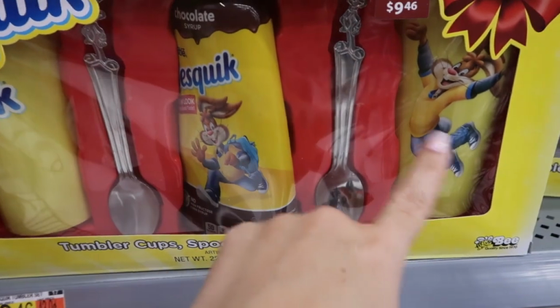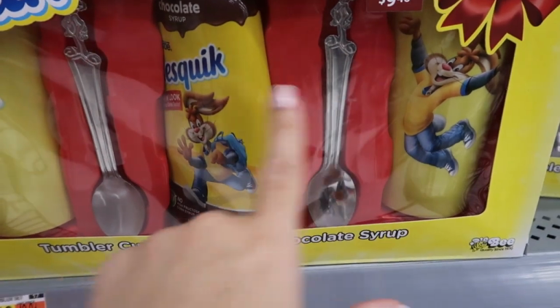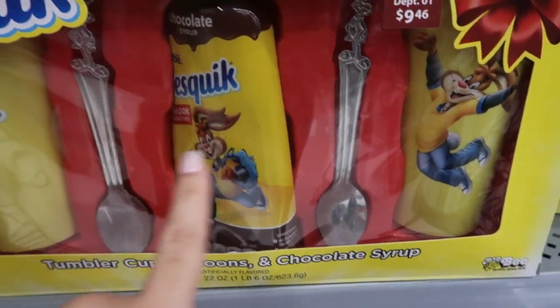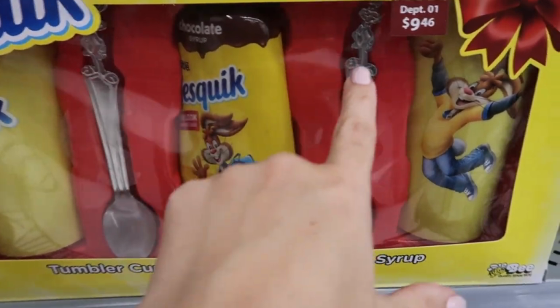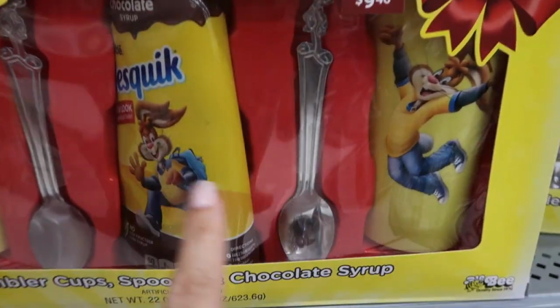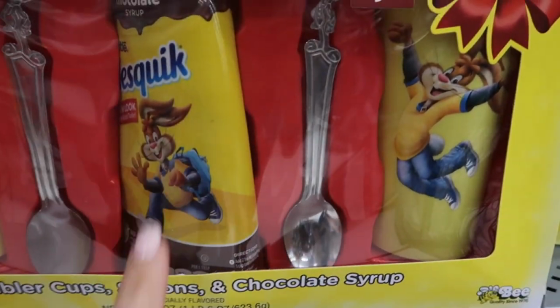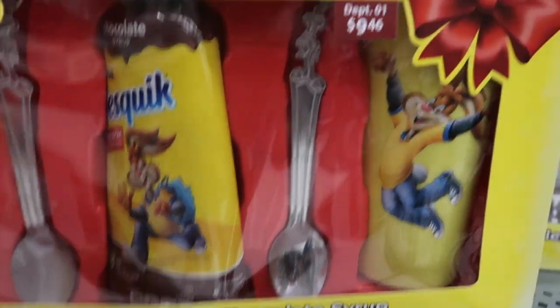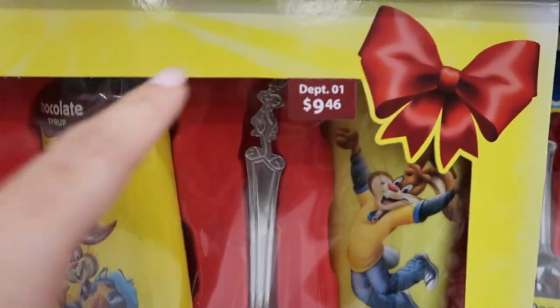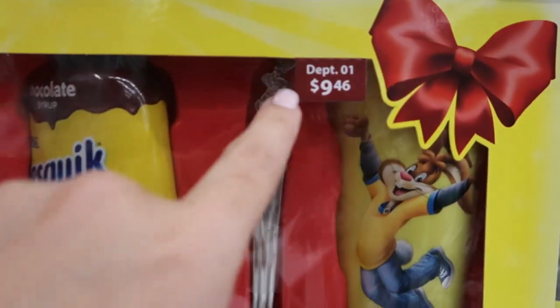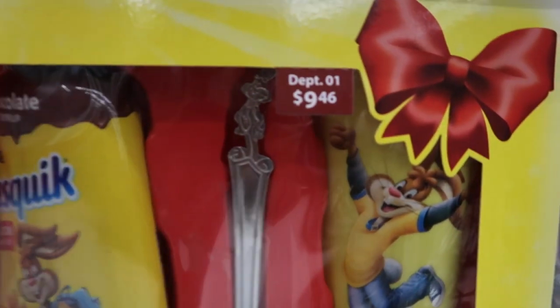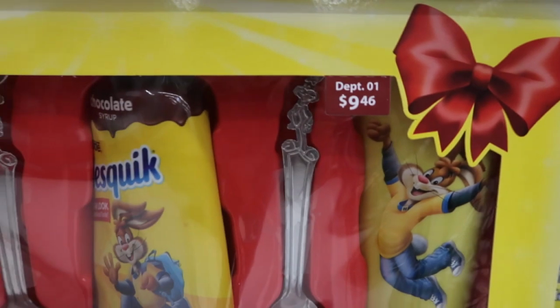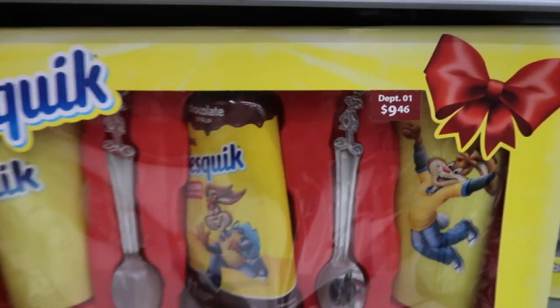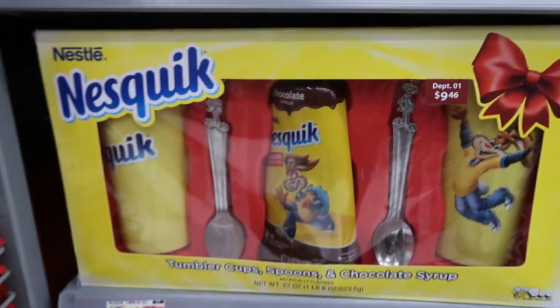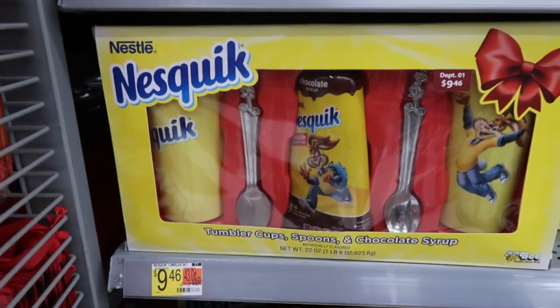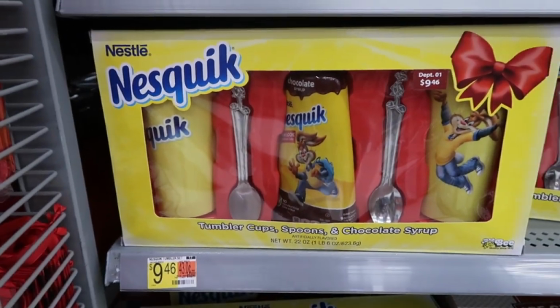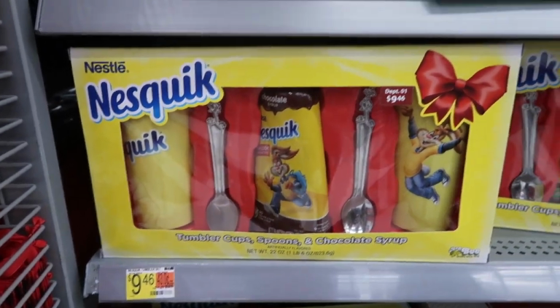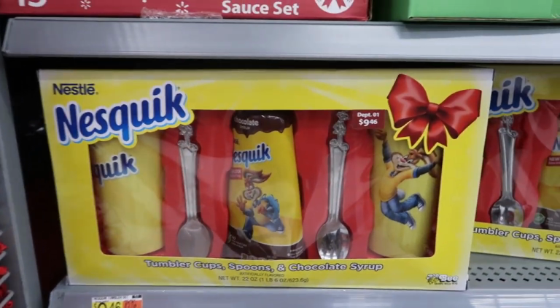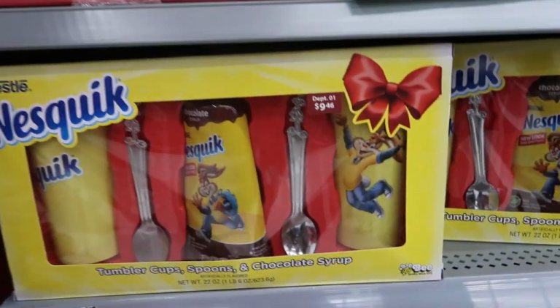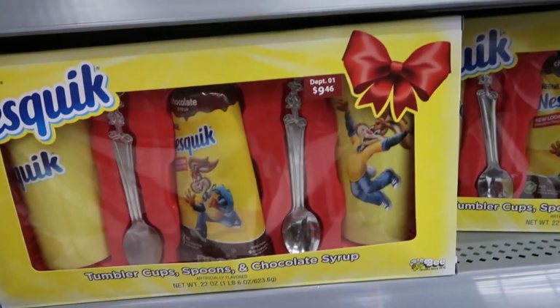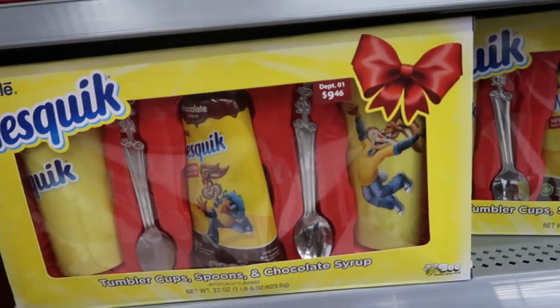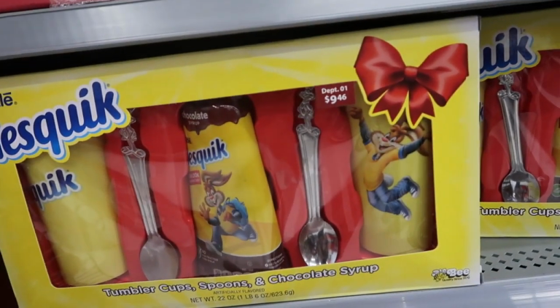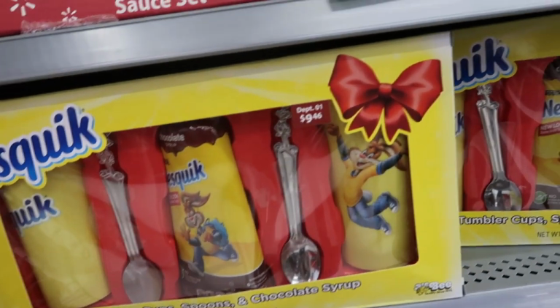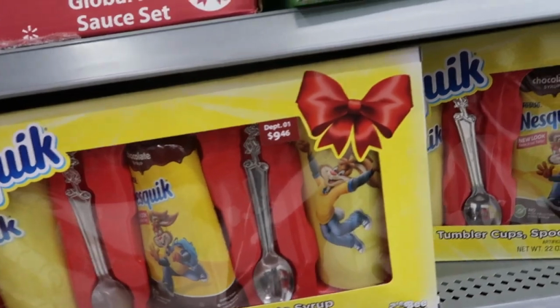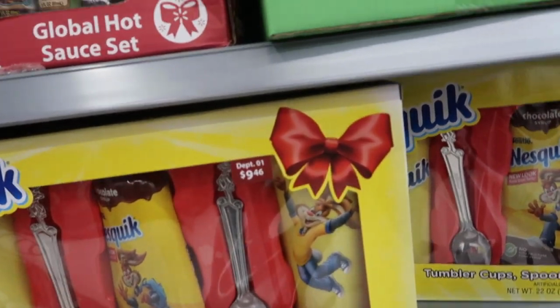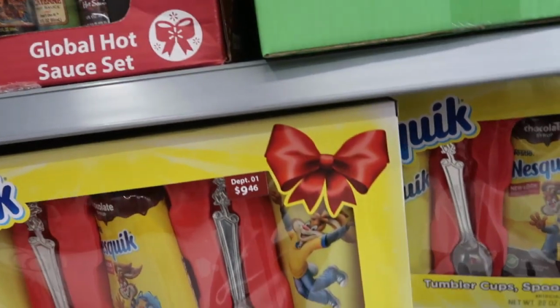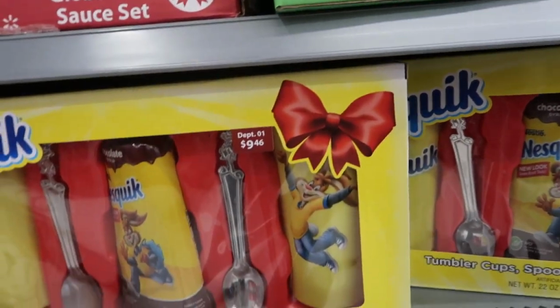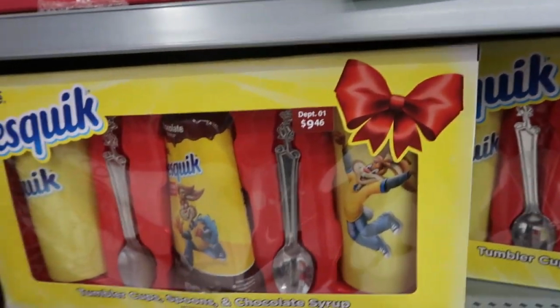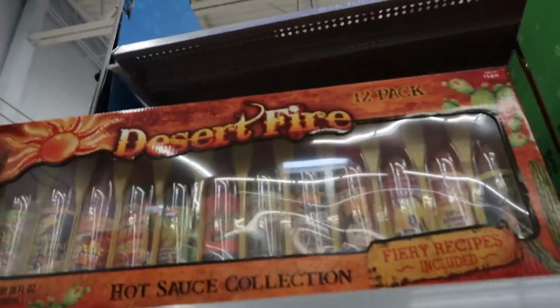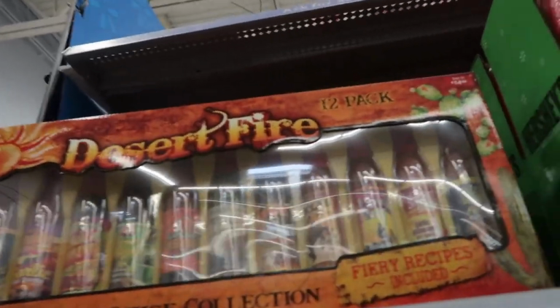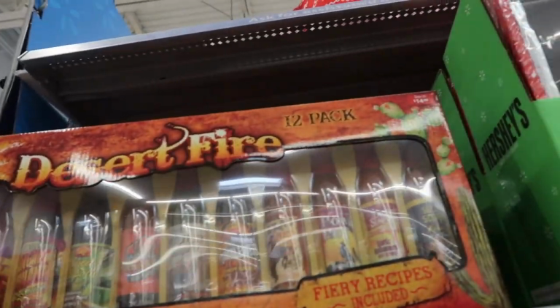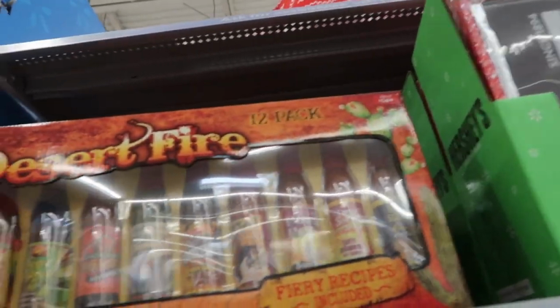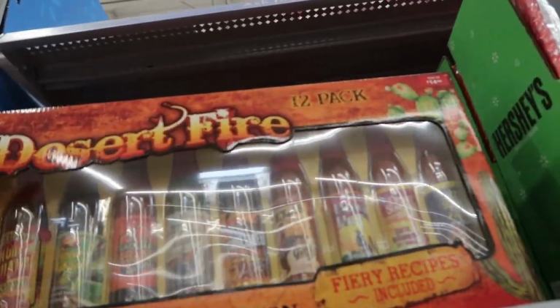This is available online for $9.46 — they have this little Nesquik set, so you get two cups, two spoons, and then a chocolate. I remember those spoons from when I was a kid. It's a really cute set for the person that loves chocolate milk.